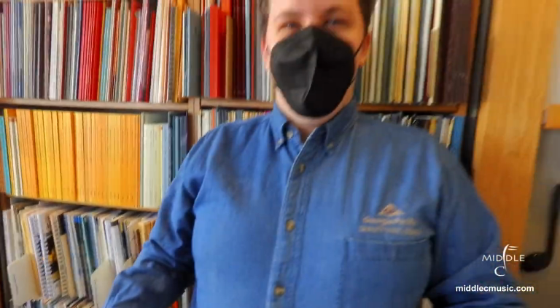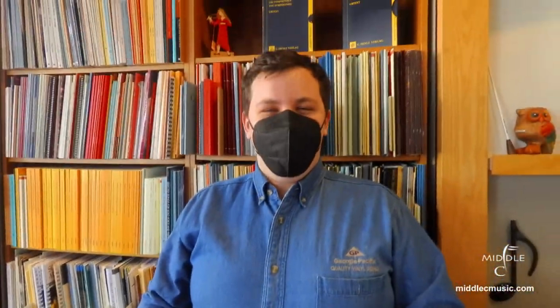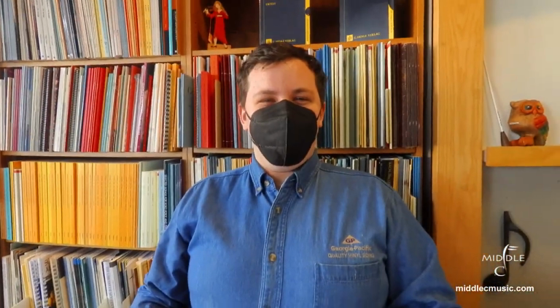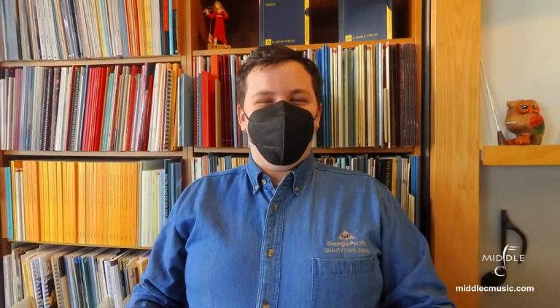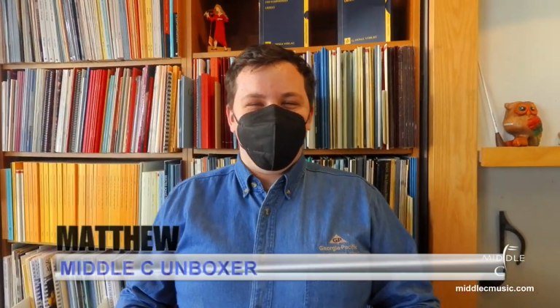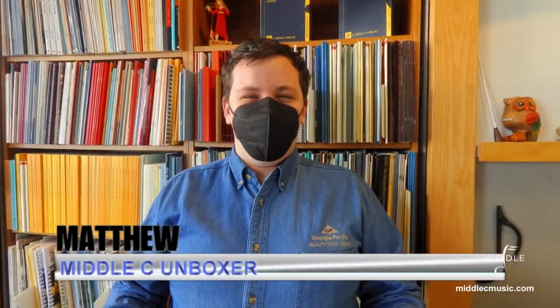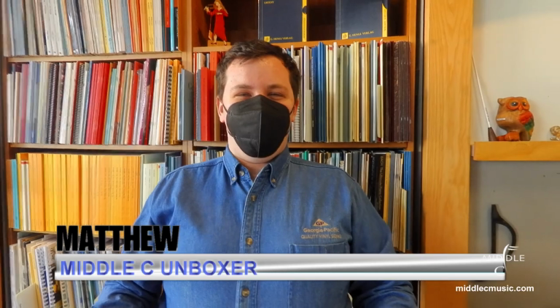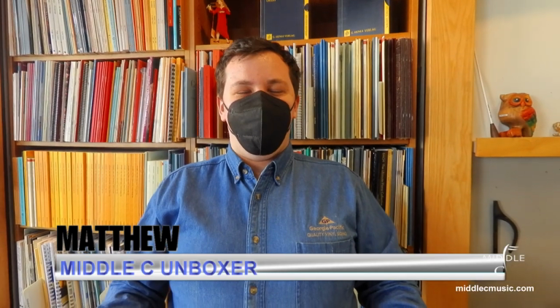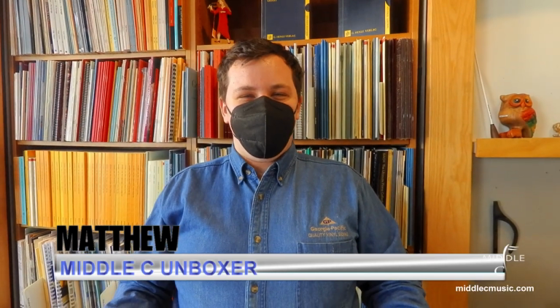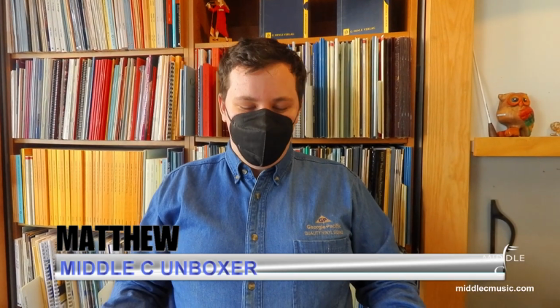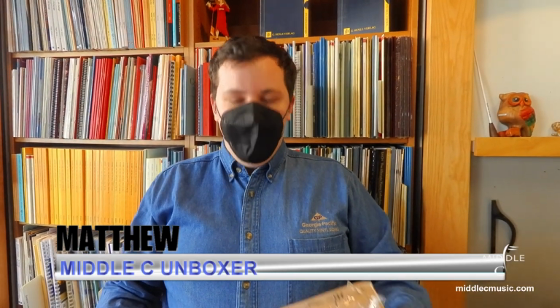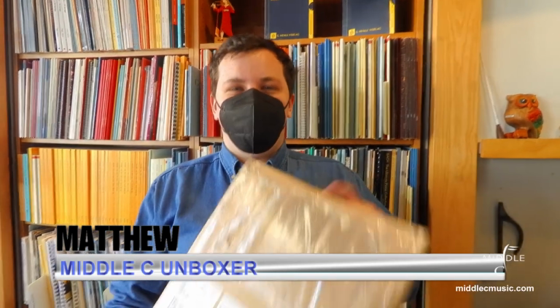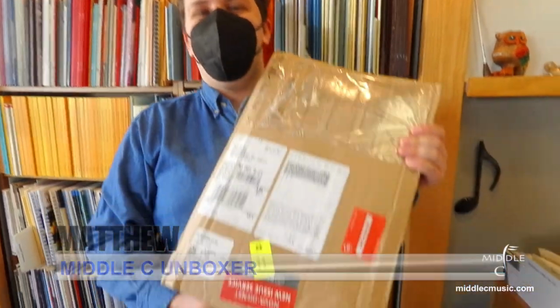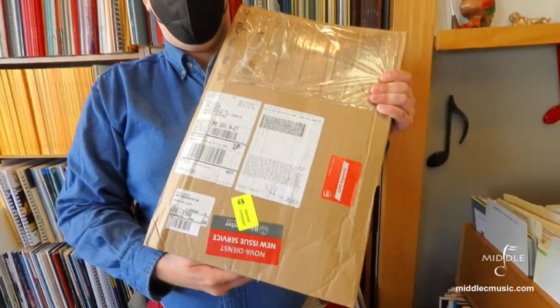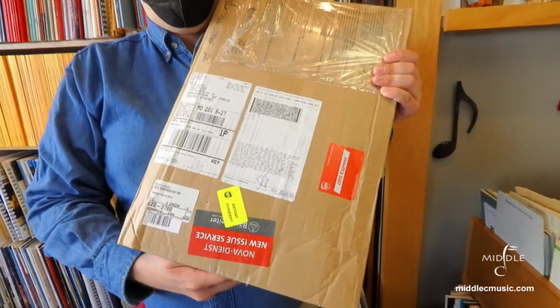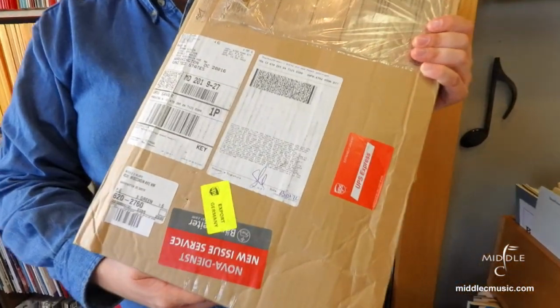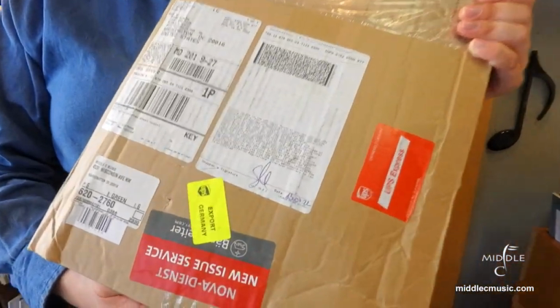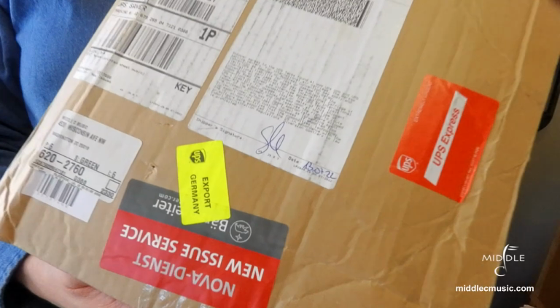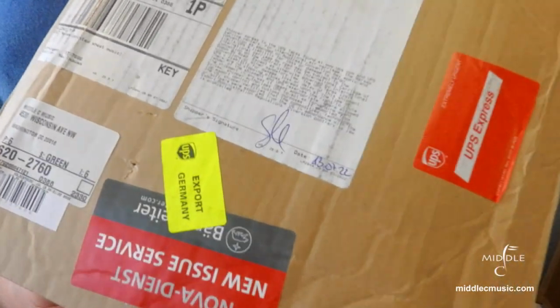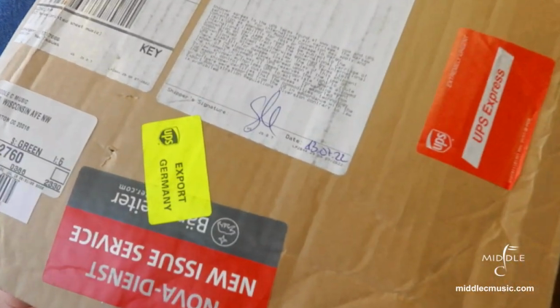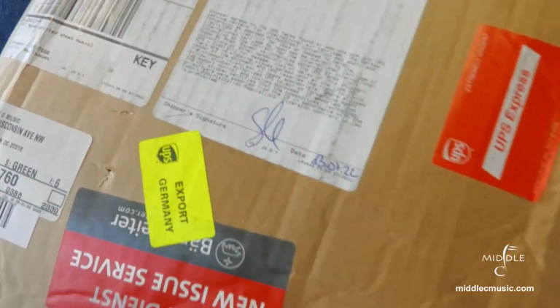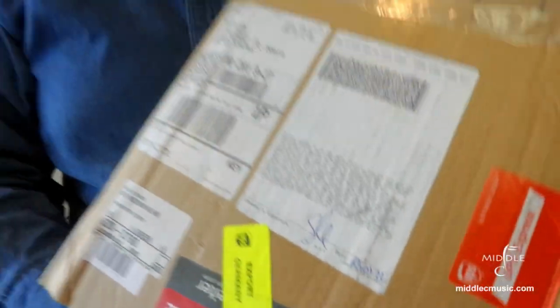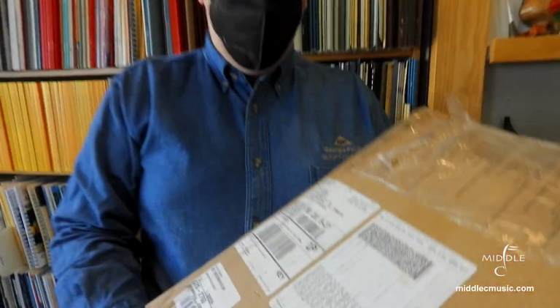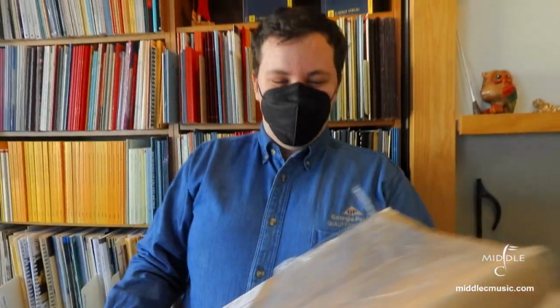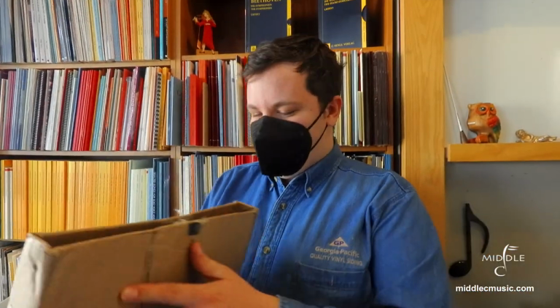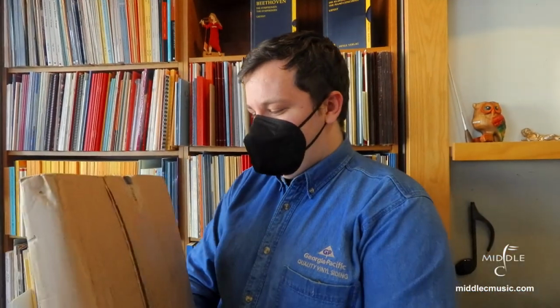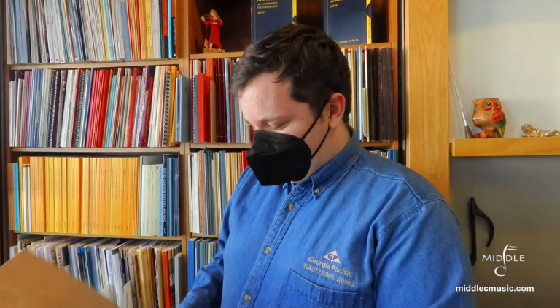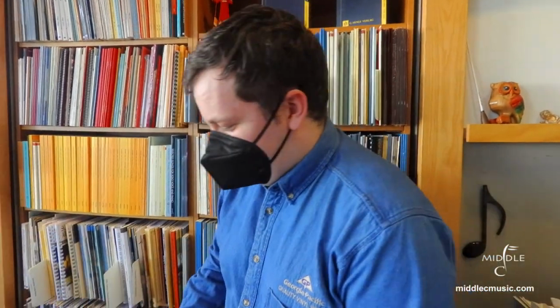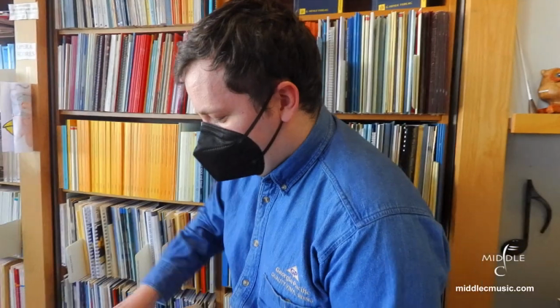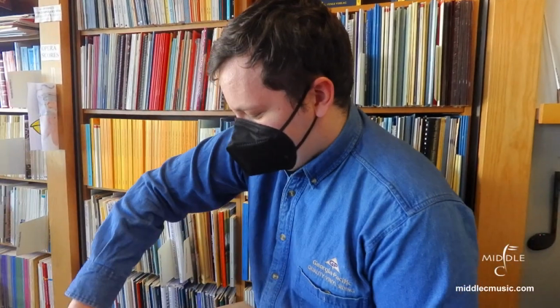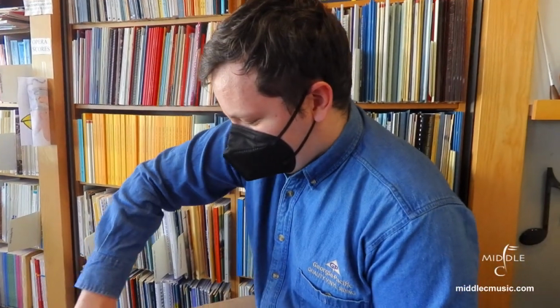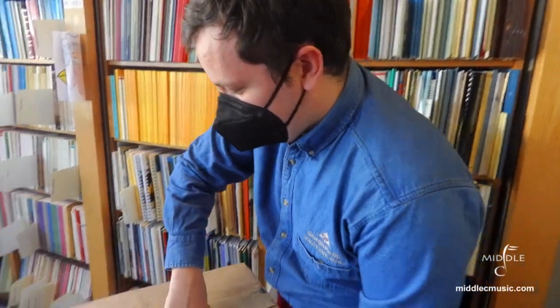Hey Middle C Music fans, thanks for tuning in for another unboxing video. This time we are opening up a shipment of new issues from Bärenreiter — that's one of my favorite publishers that we carry — so we'll see what they have in store for us this time.